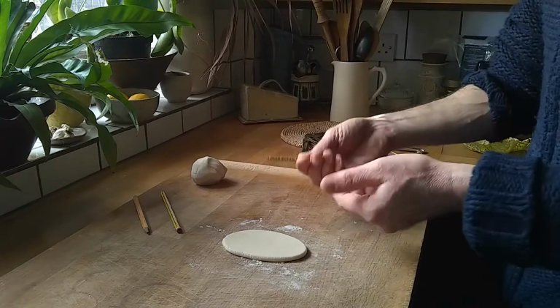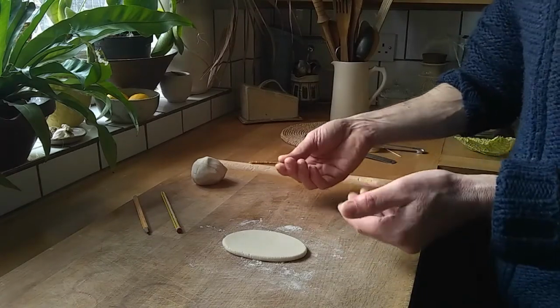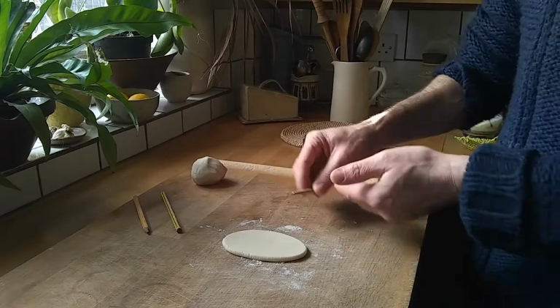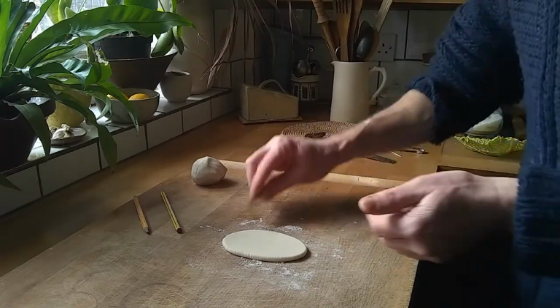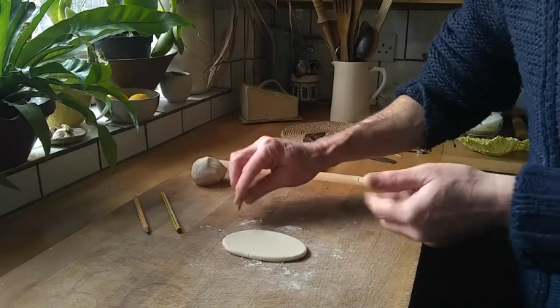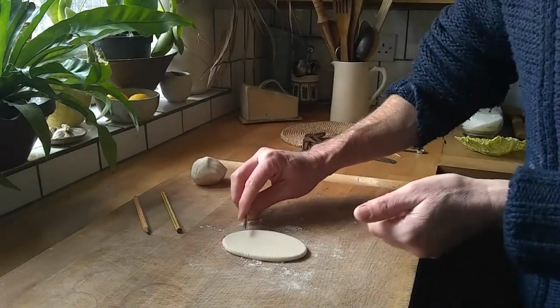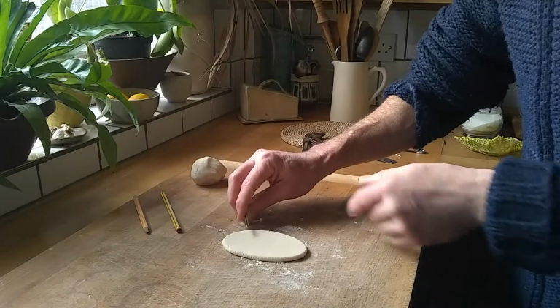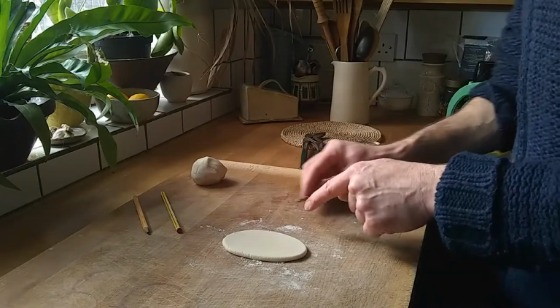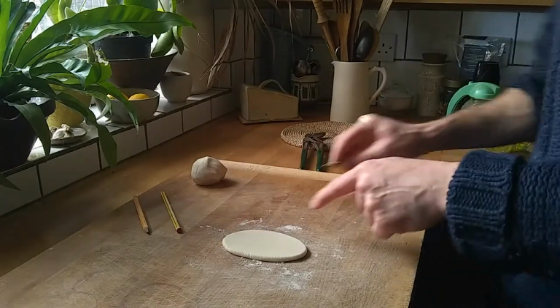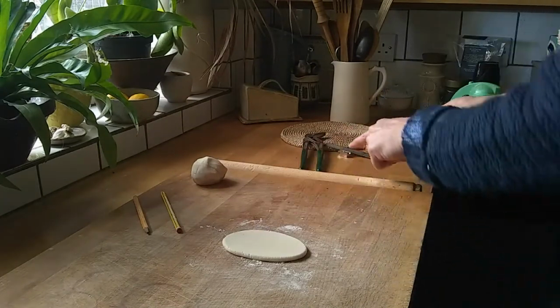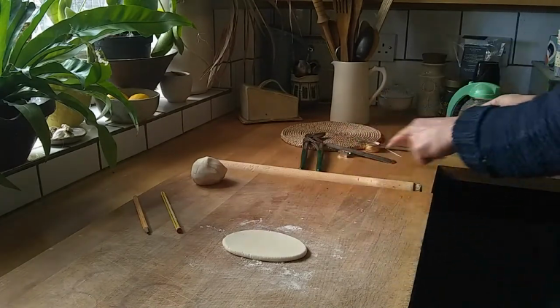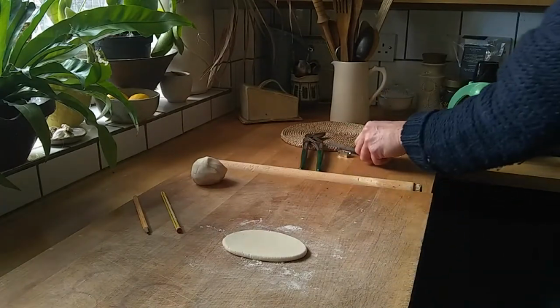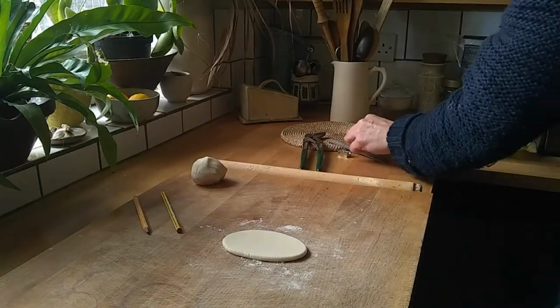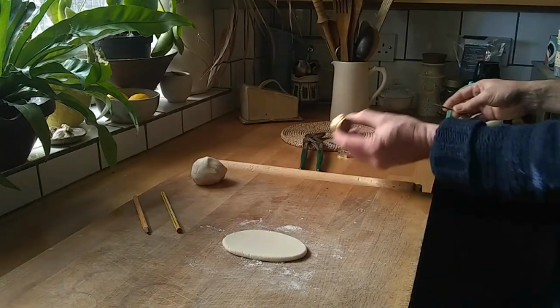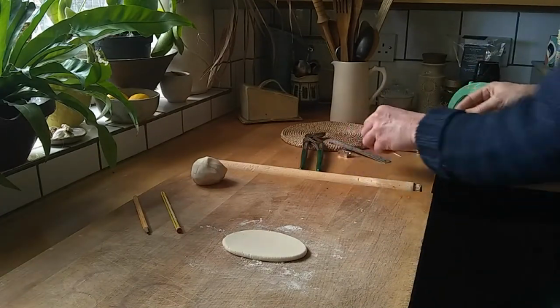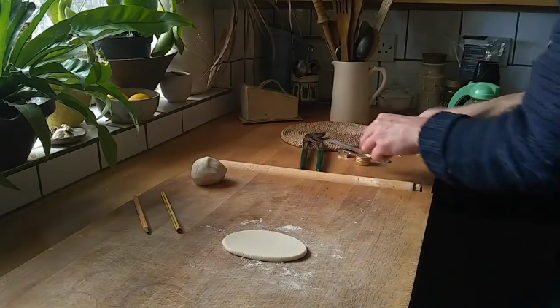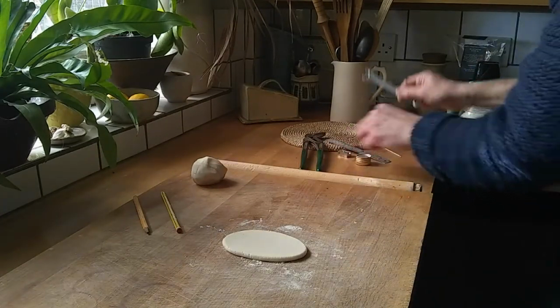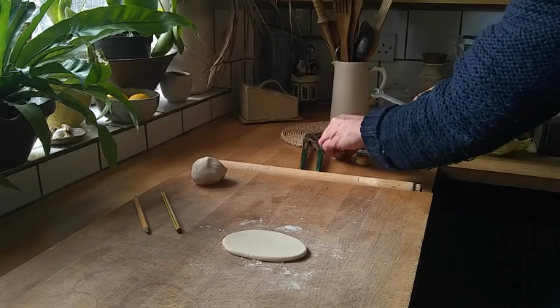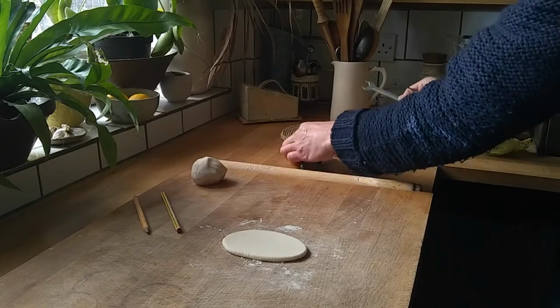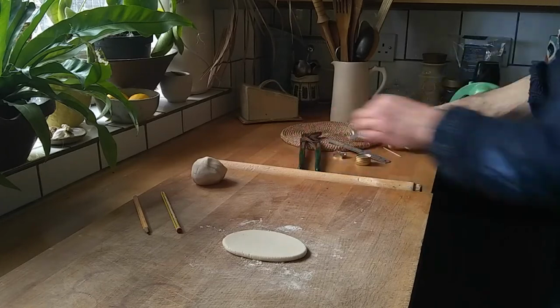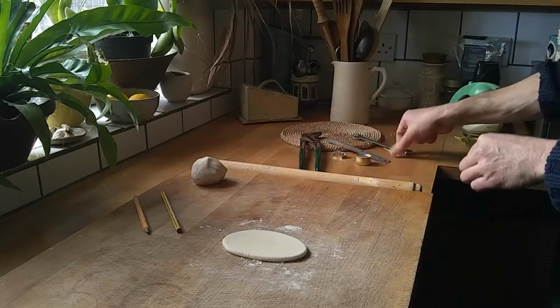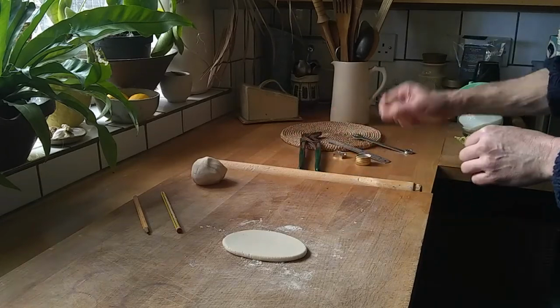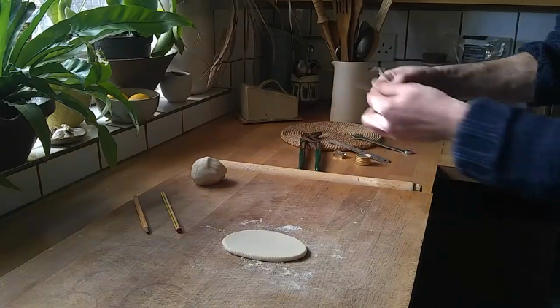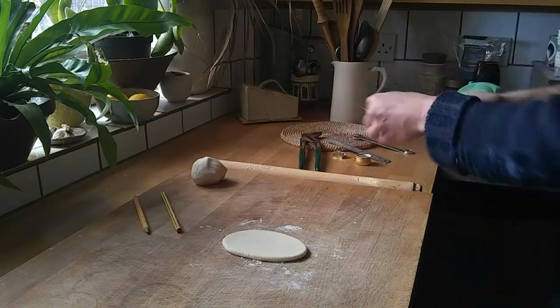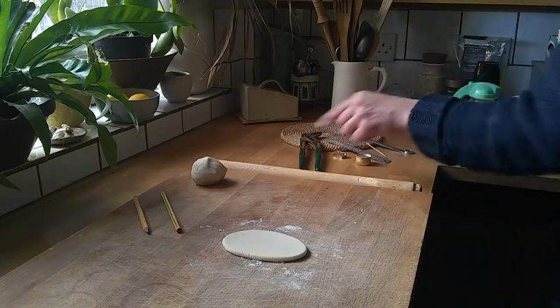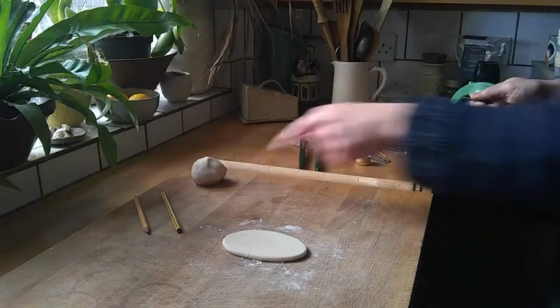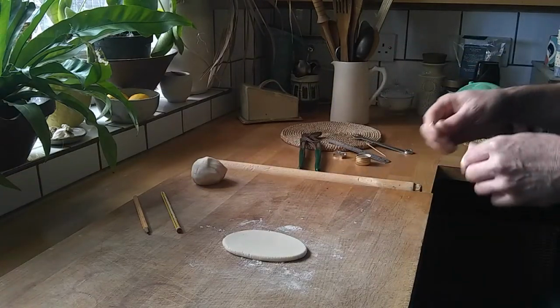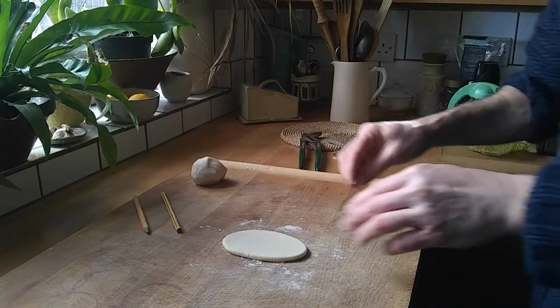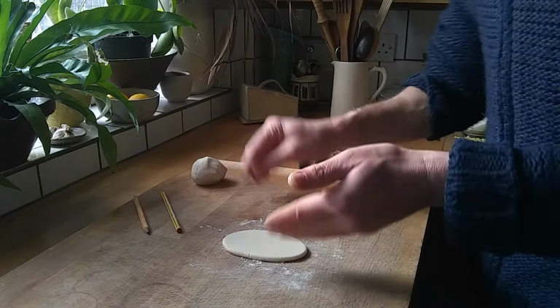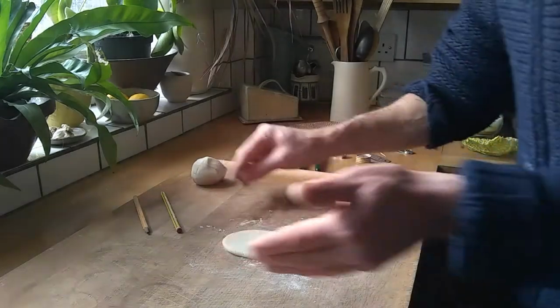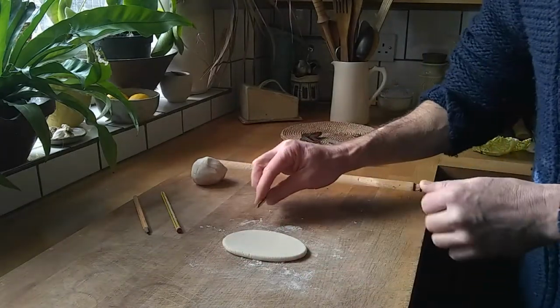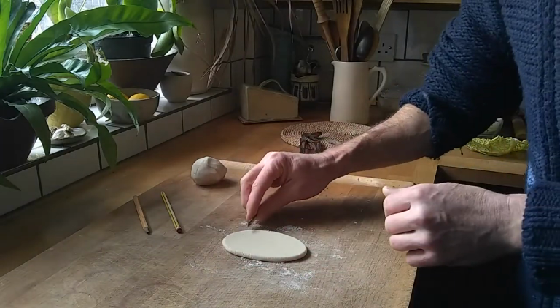You can use all sorts of stuff that's around the house. We've got some stuff here — there's a bottle top, some tools, cocktail sticks, and we can use the pencils as well. Let's just mark this up and see what we get.